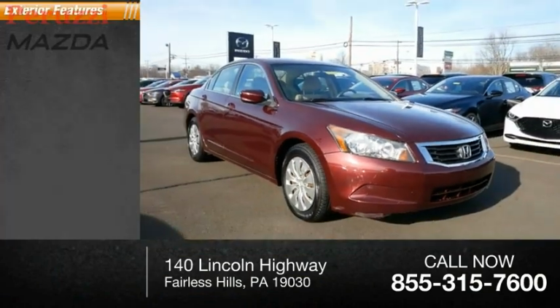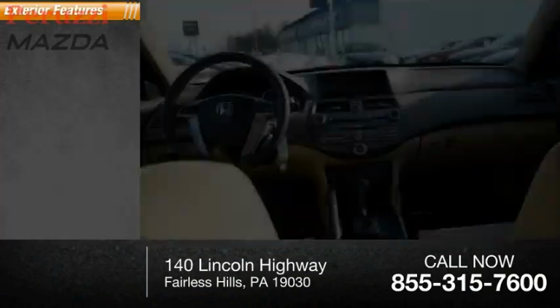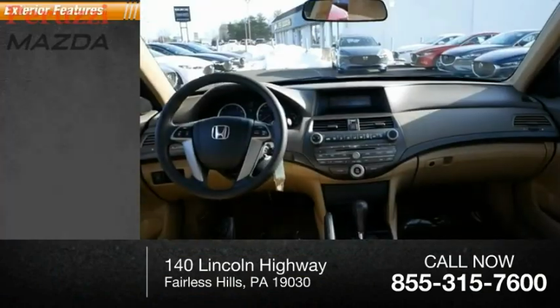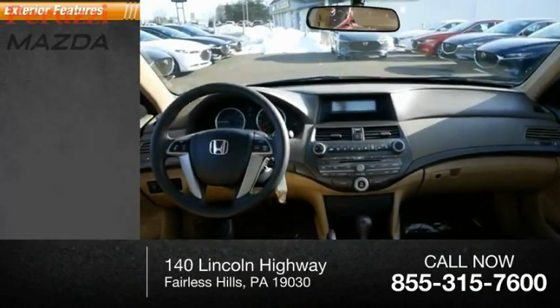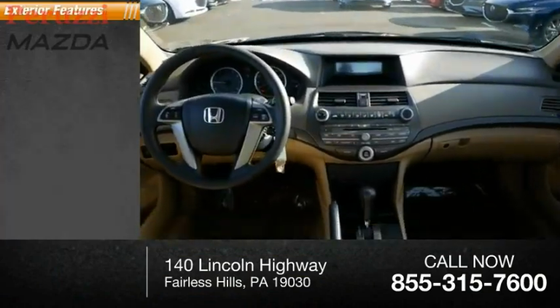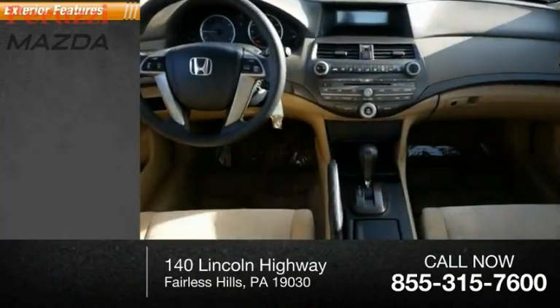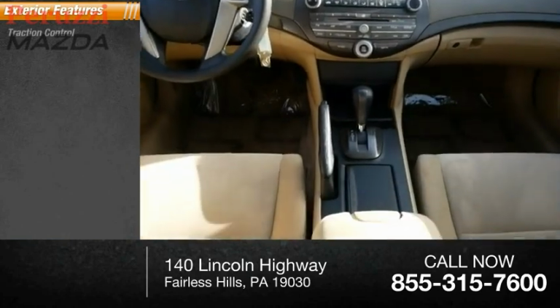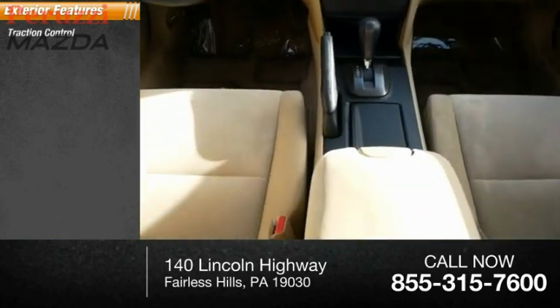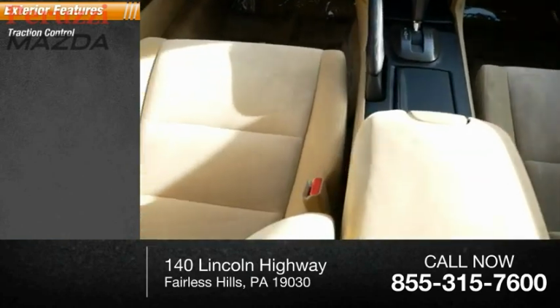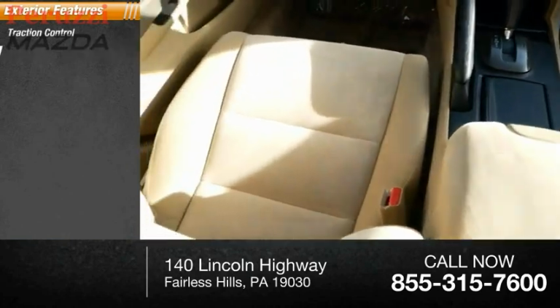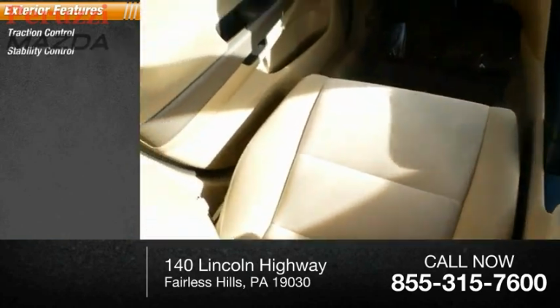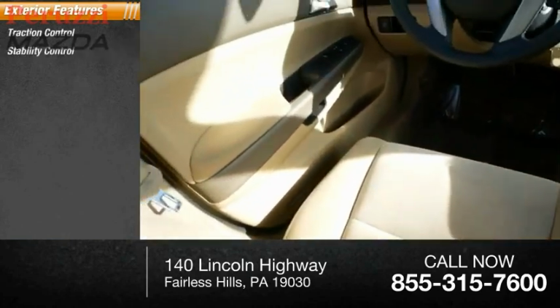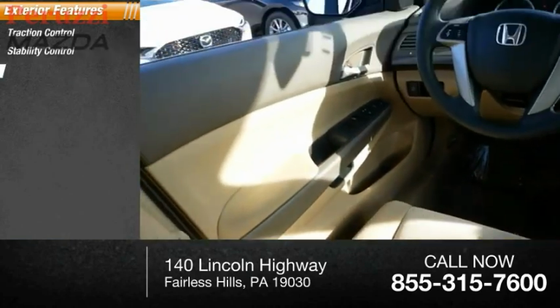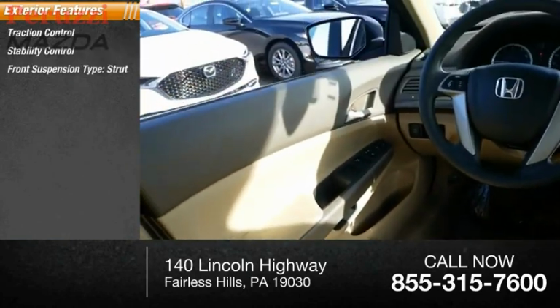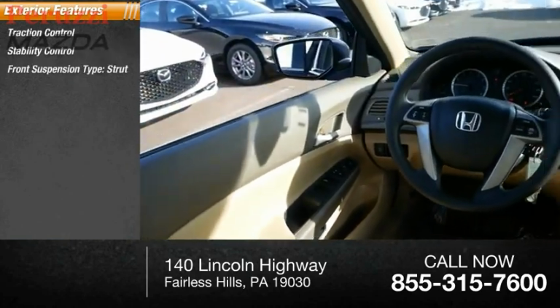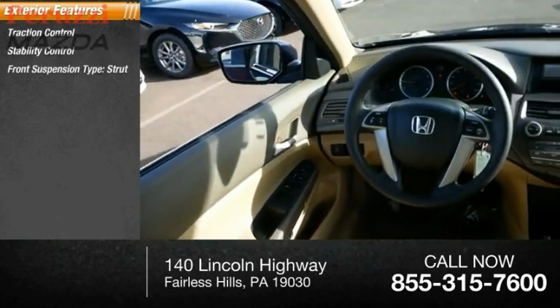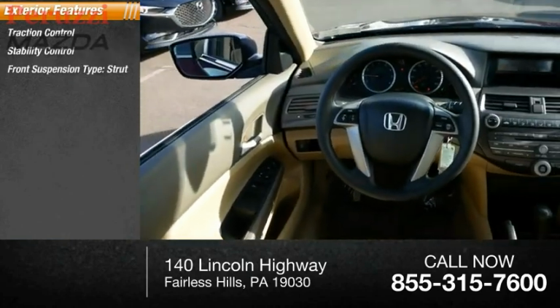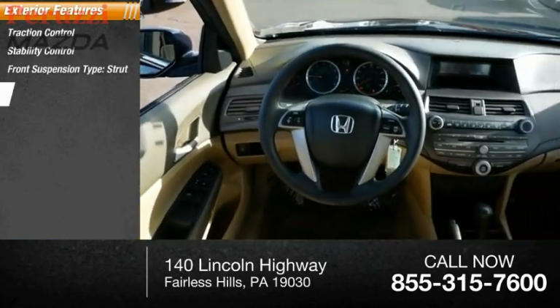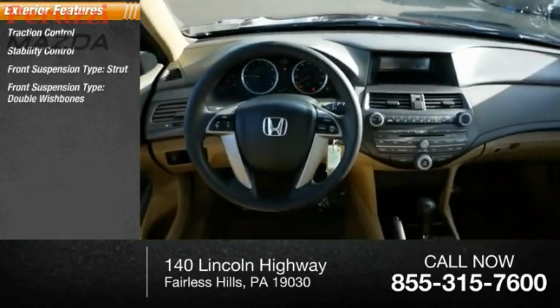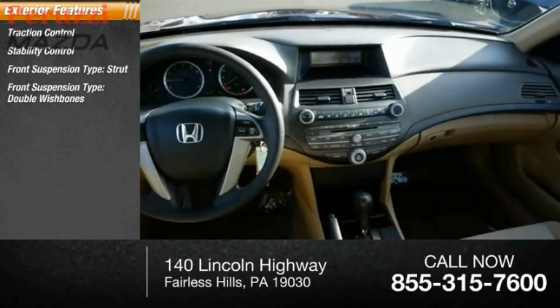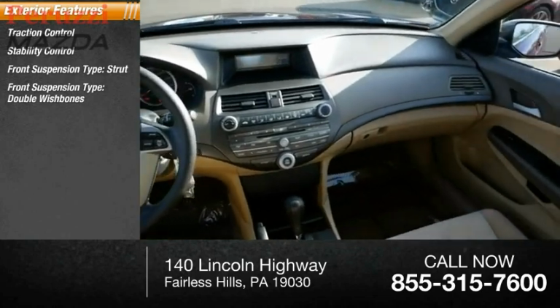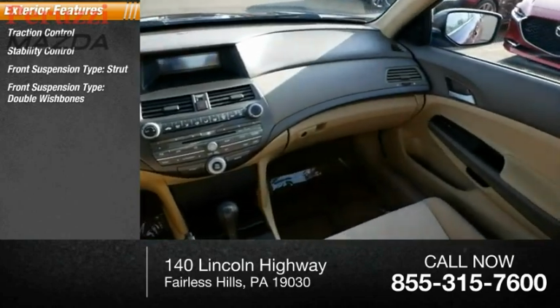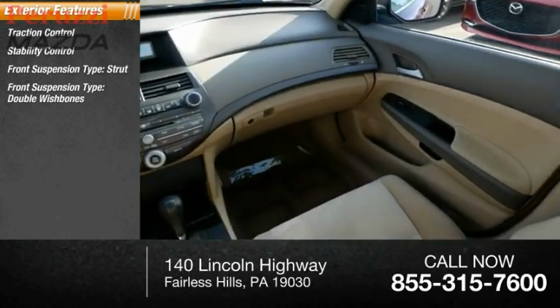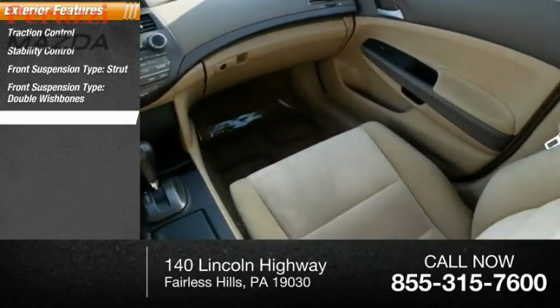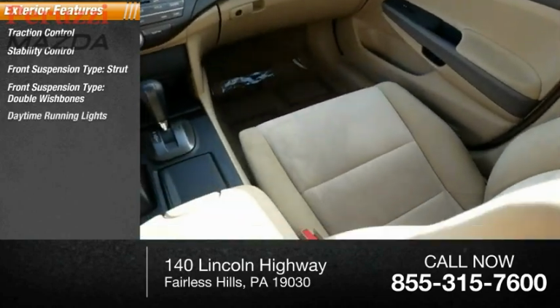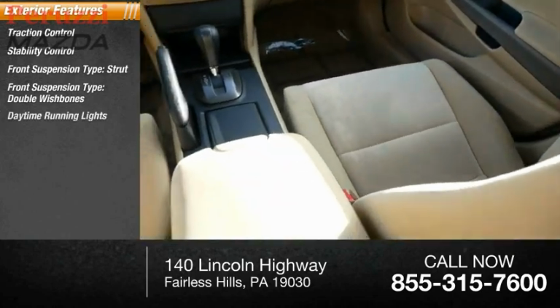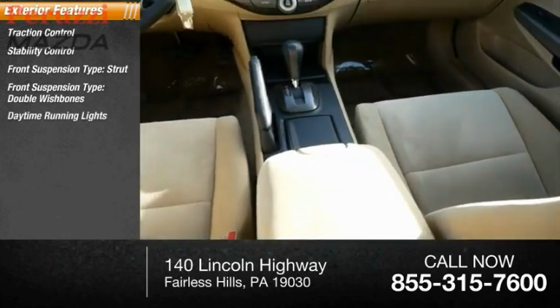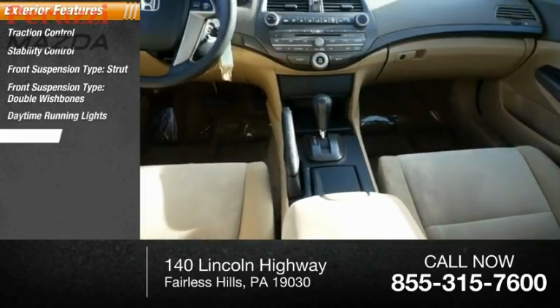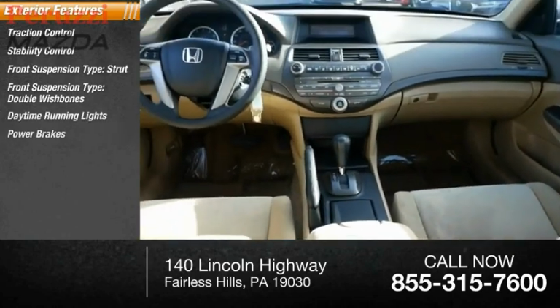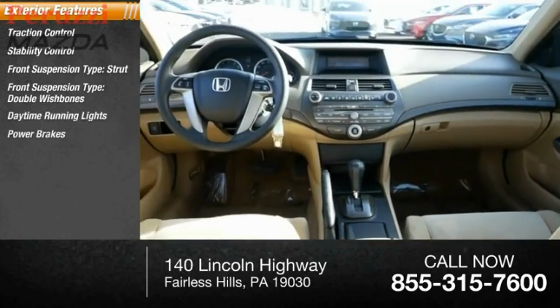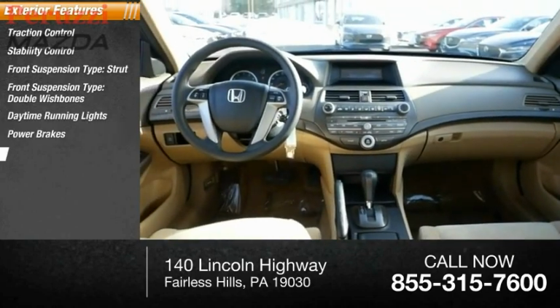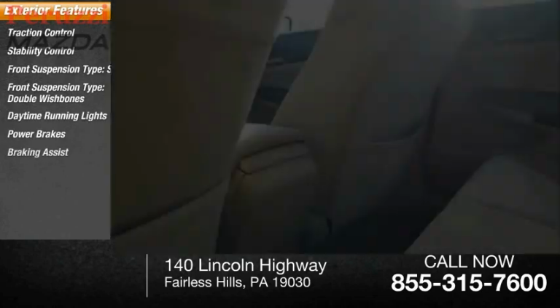Here are some of this vehicle's great options: traction control, stability control, front suspension type strut, front suspension type double wishbone, daytime running lights, power brakes, and braking assist.